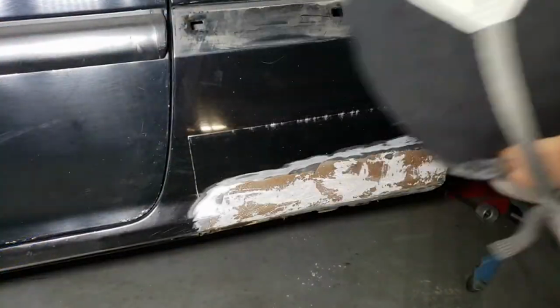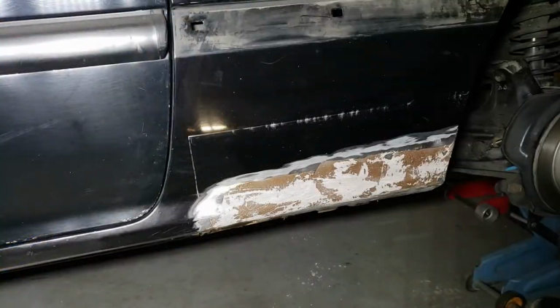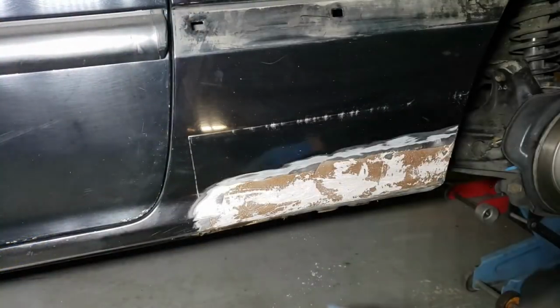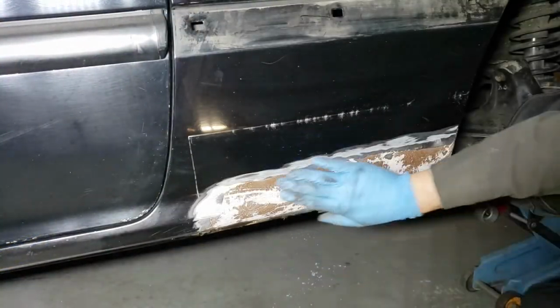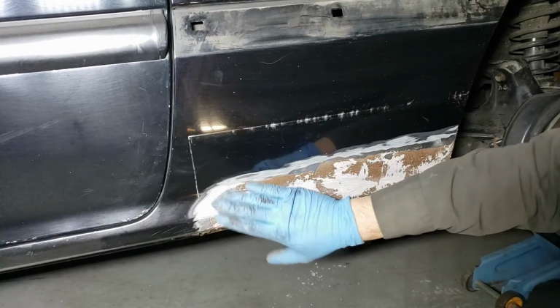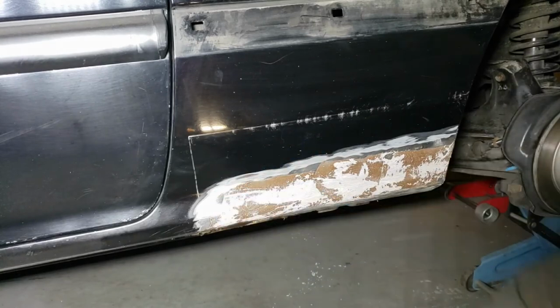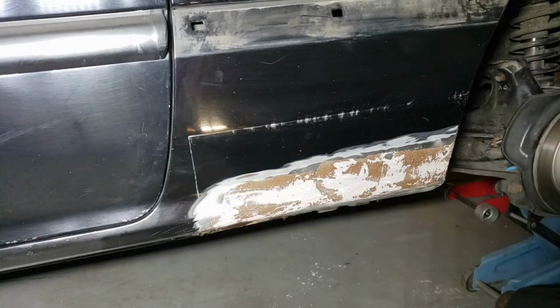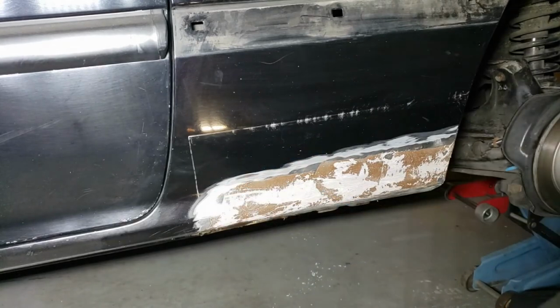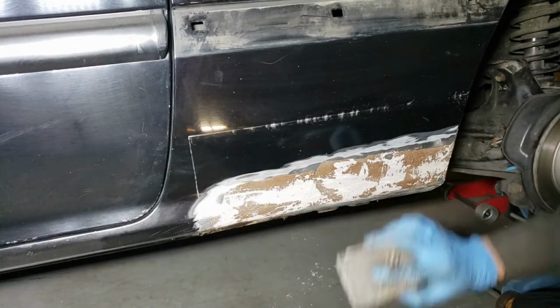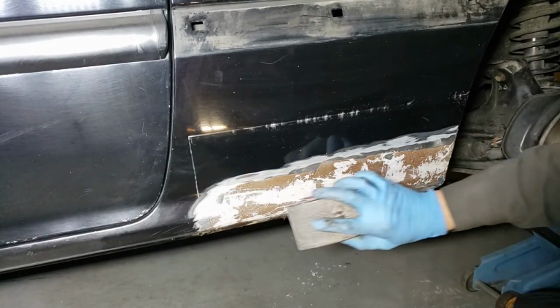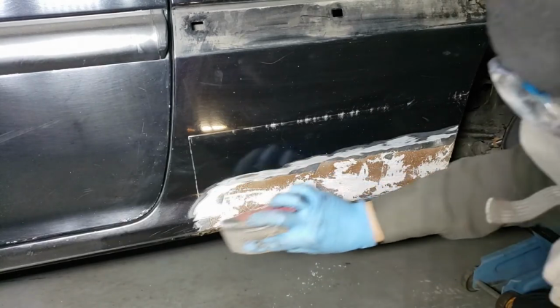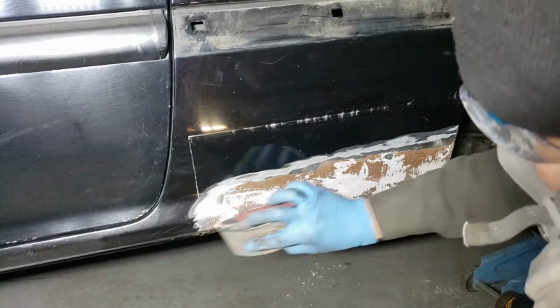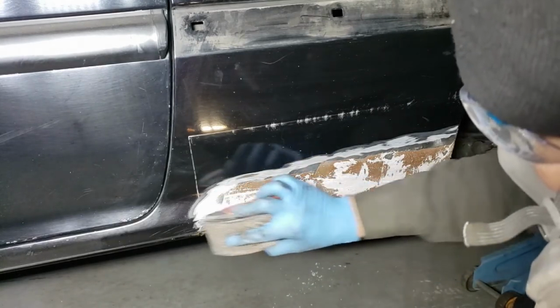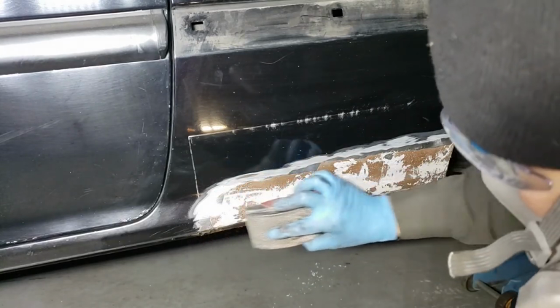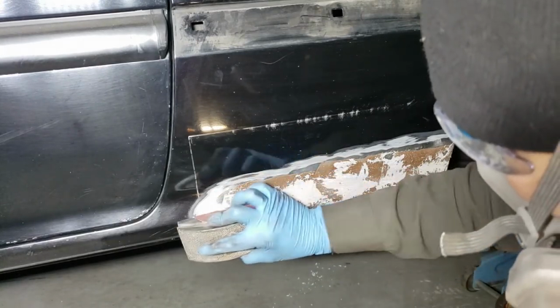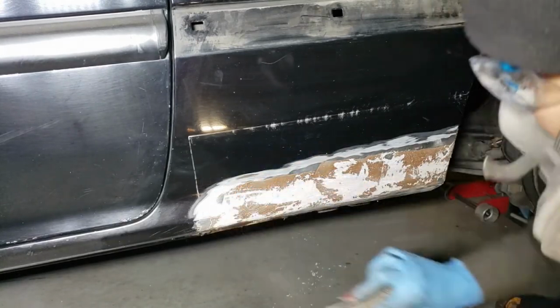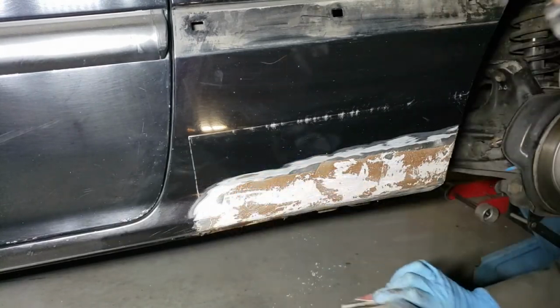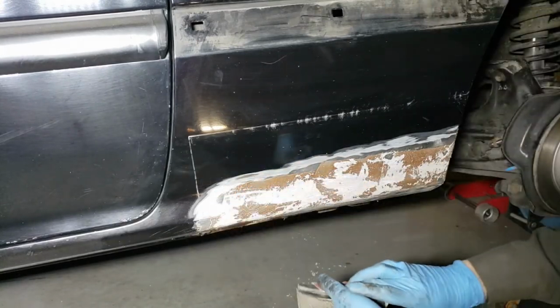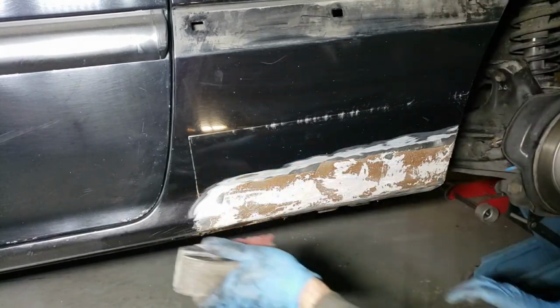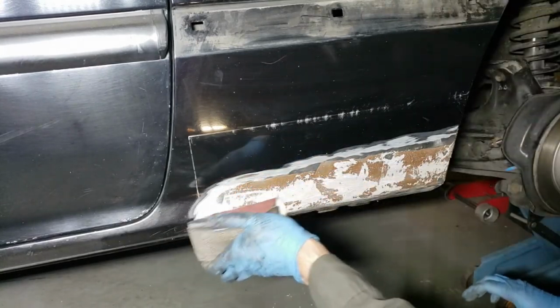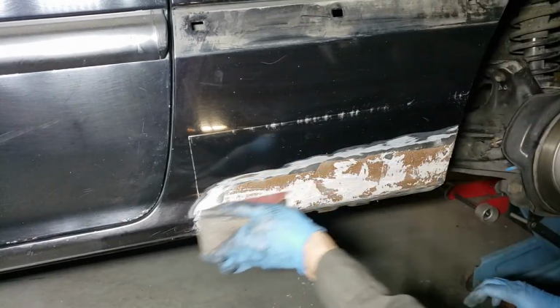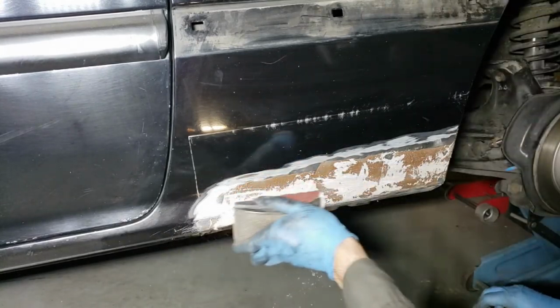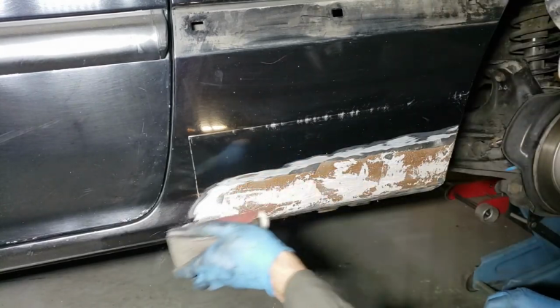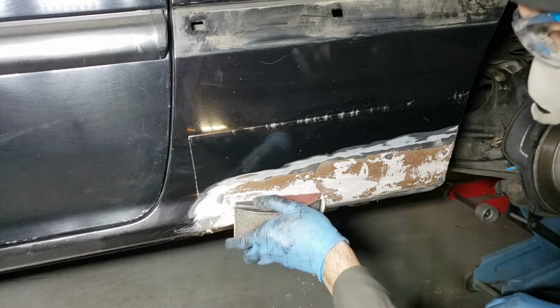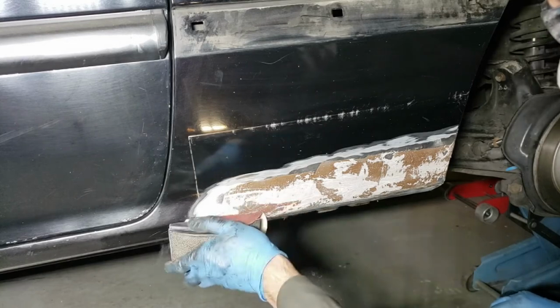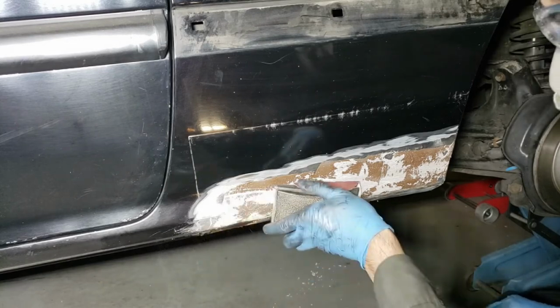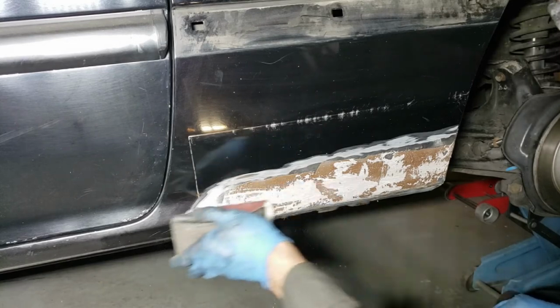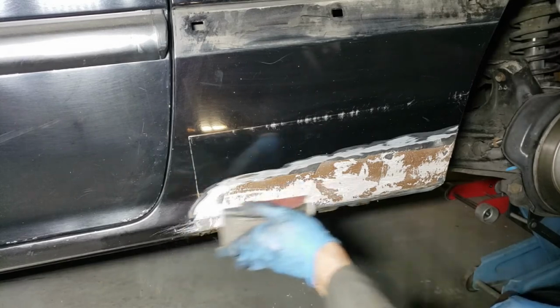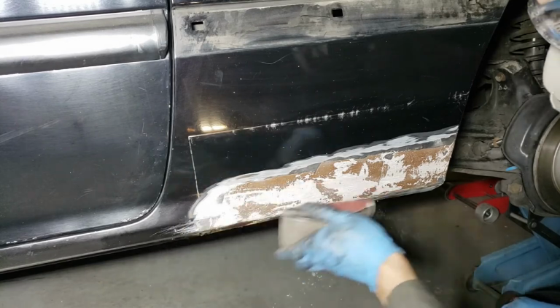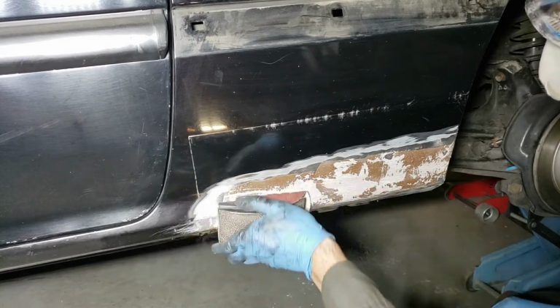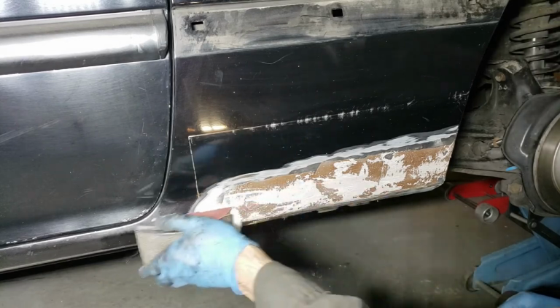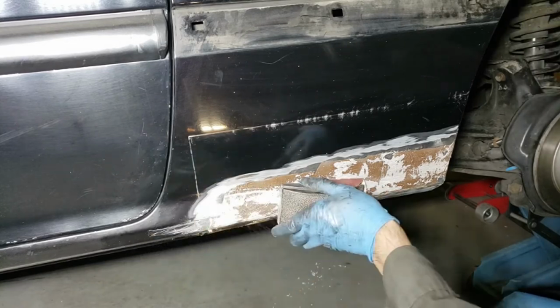Time to cheese grate the body filler using a Stanley Surform before I let it fully cure. Then sanding down the body filler with 40 grit and 60 grit to get off as much of the excess as possible before I apply the regular body filler.